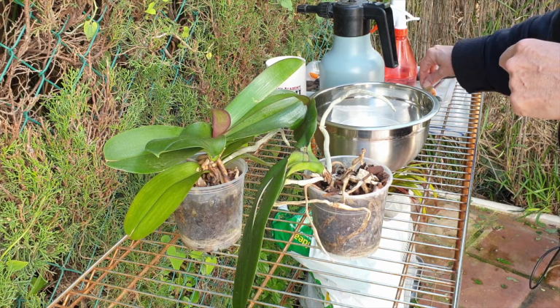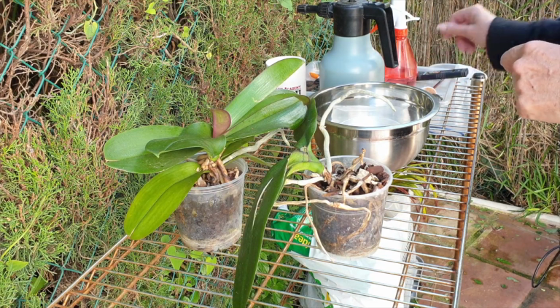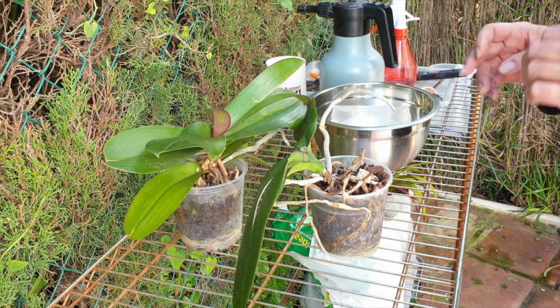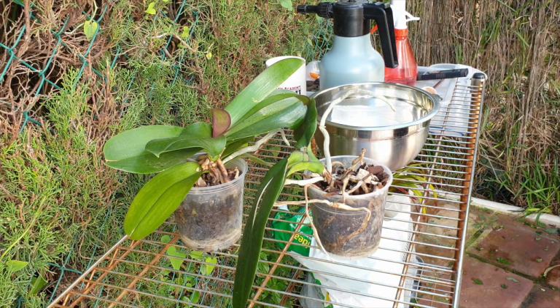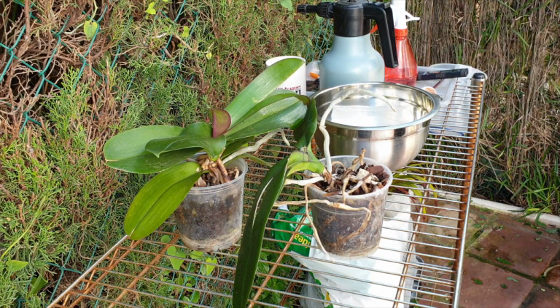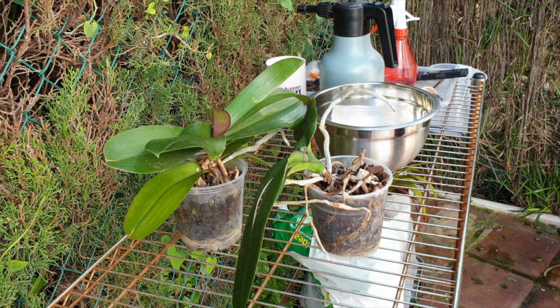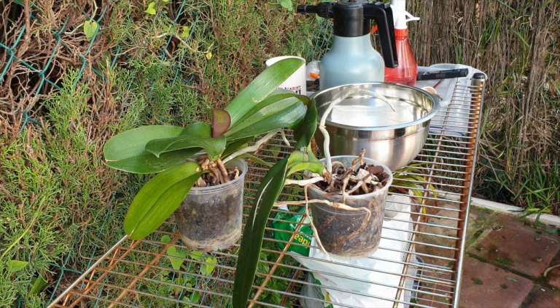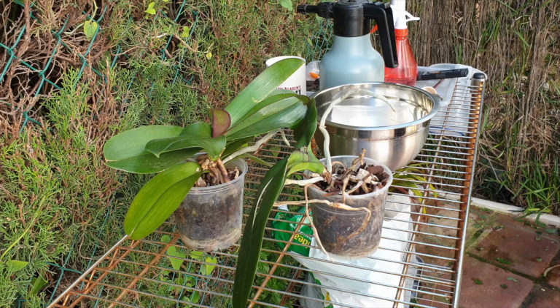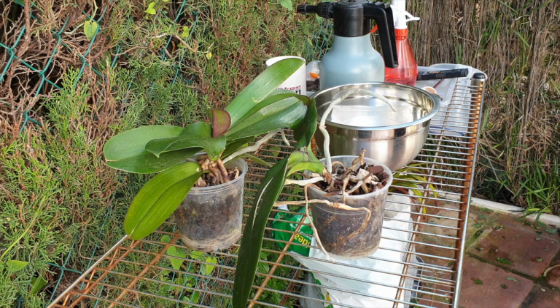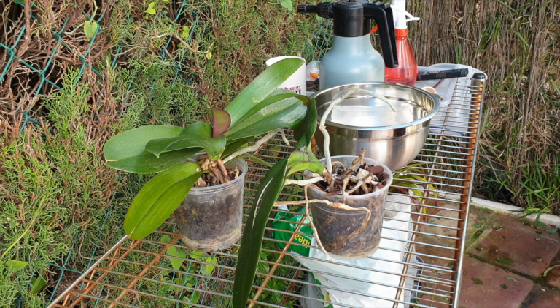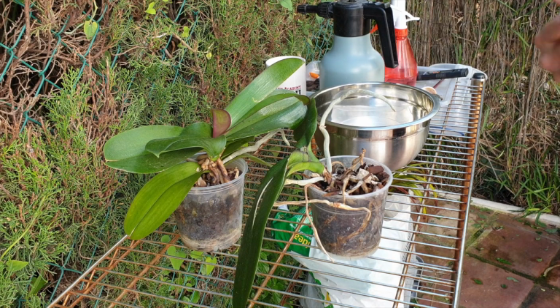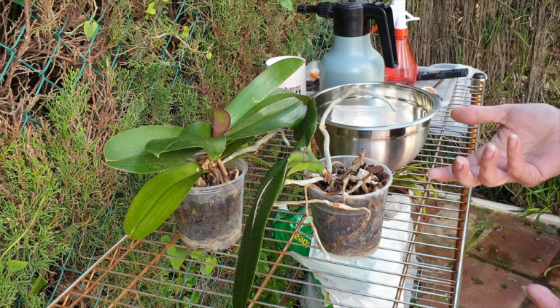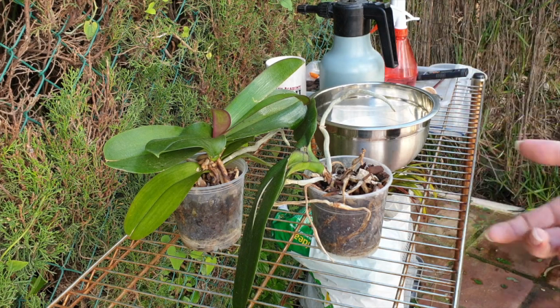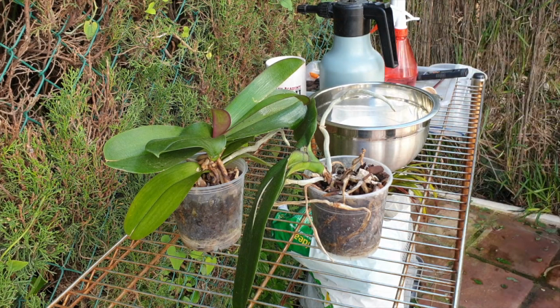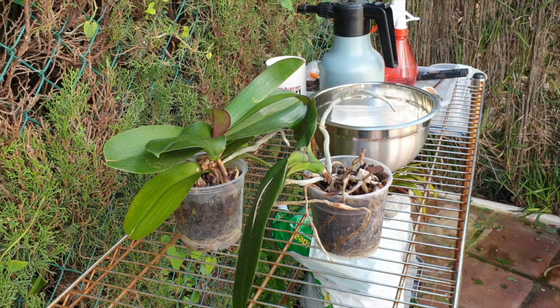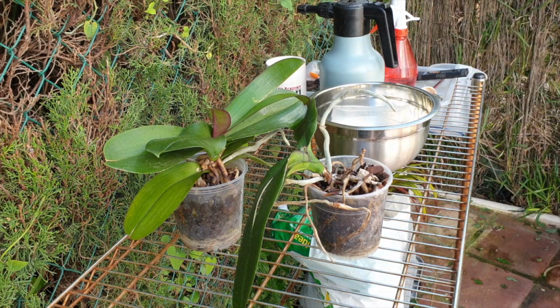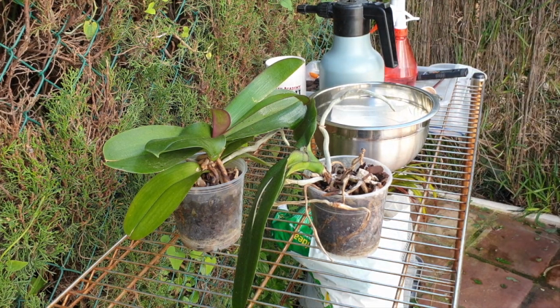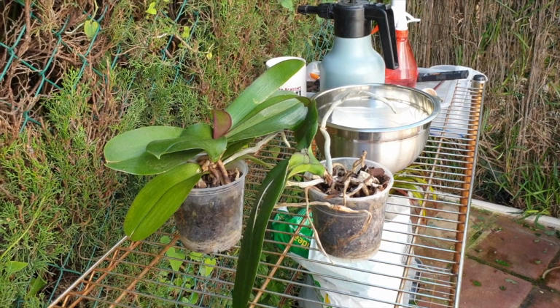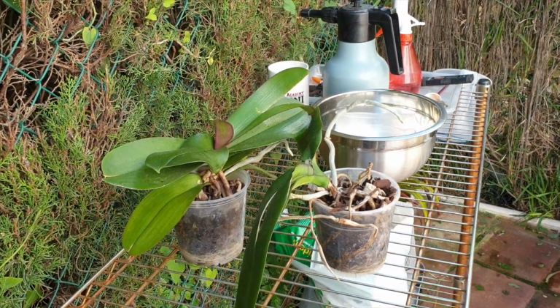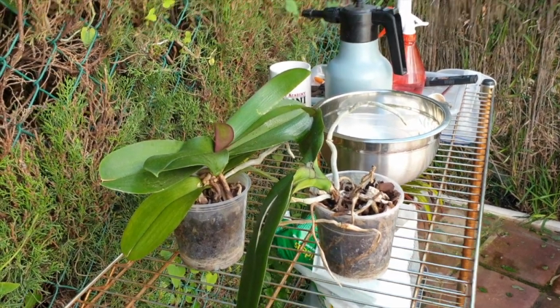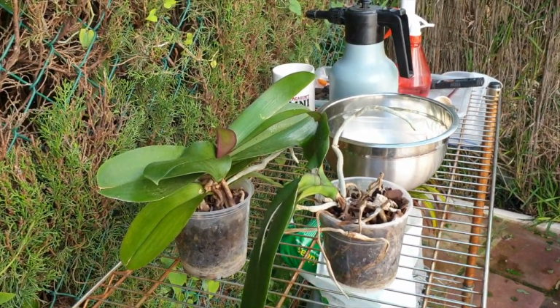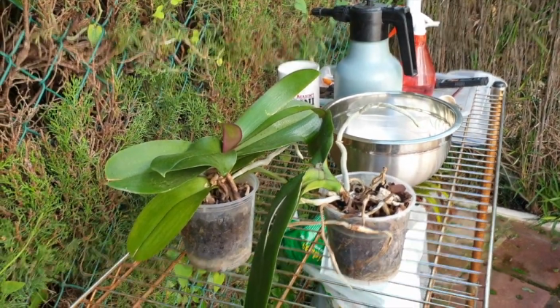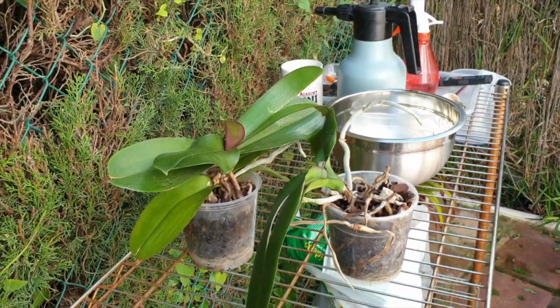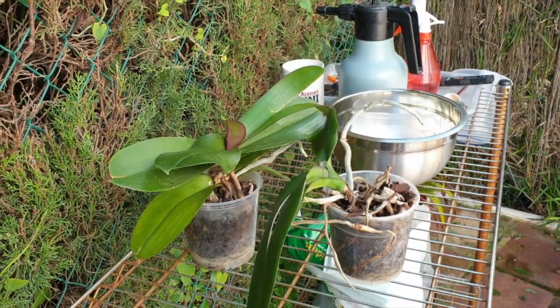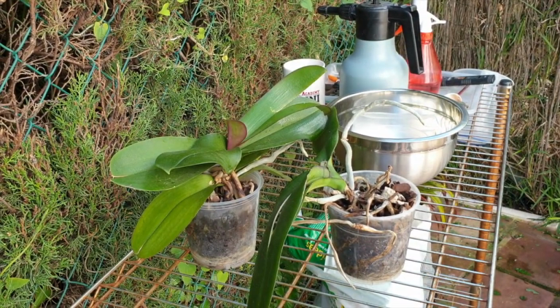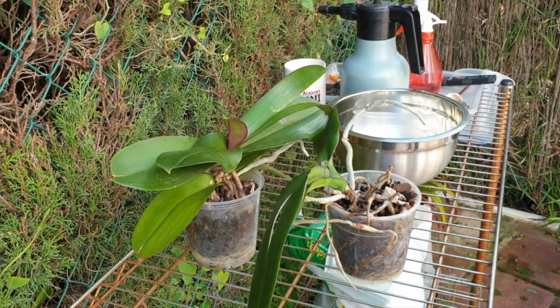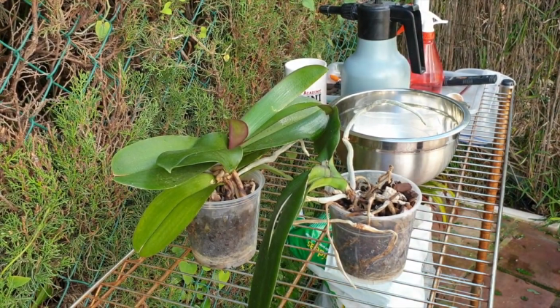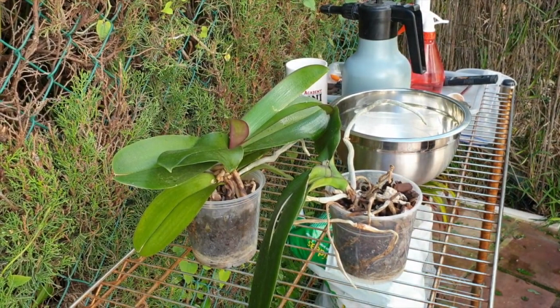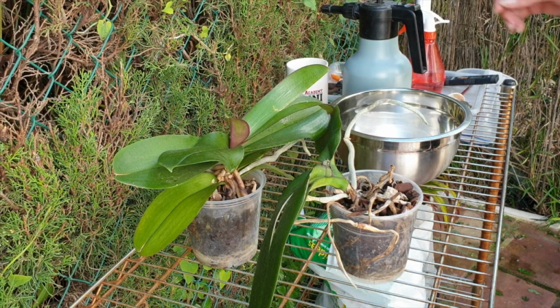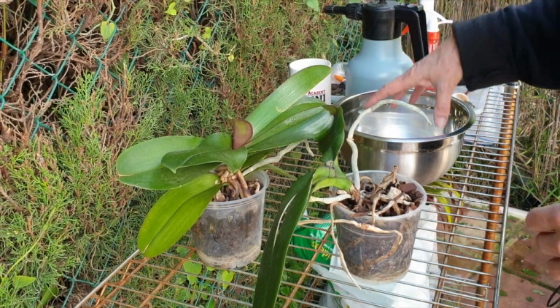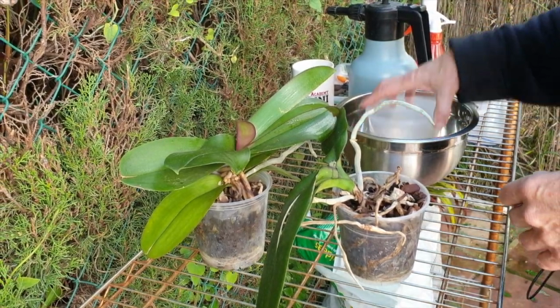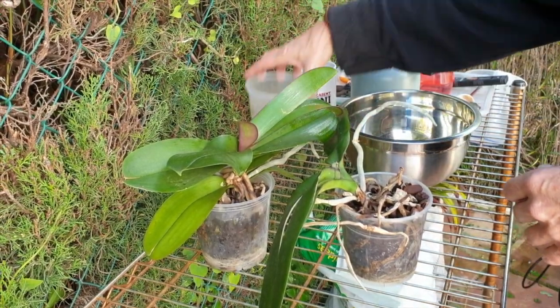We'll look into her bag and see what she's given me to work with. And despite my preferred grow method, these are not my orchids. So I'm going to respect what she would like to have and how she grows.